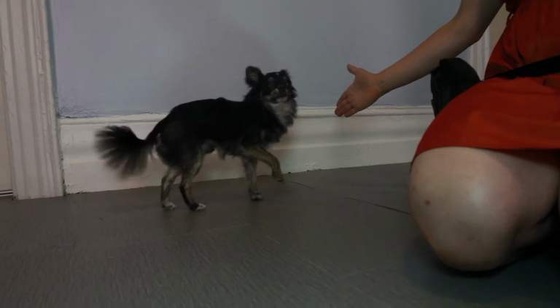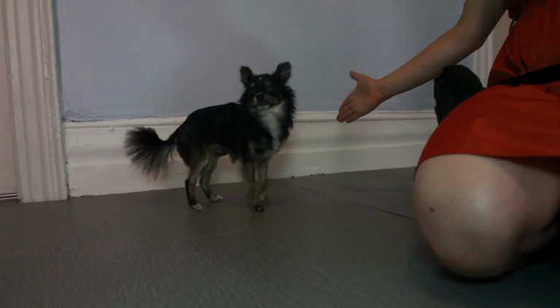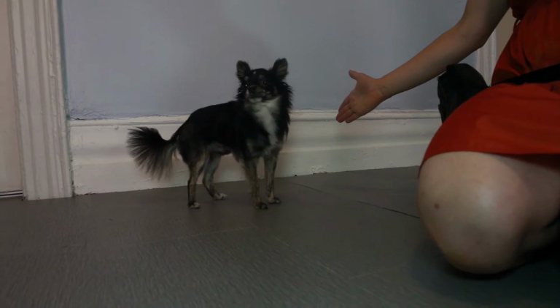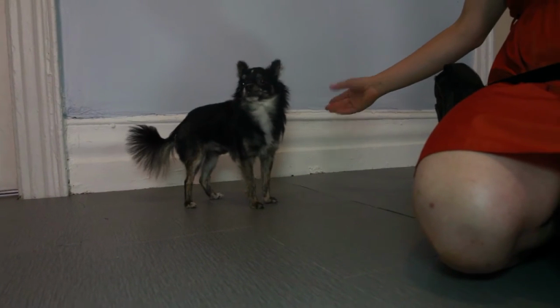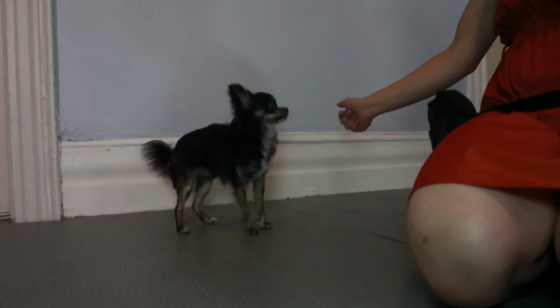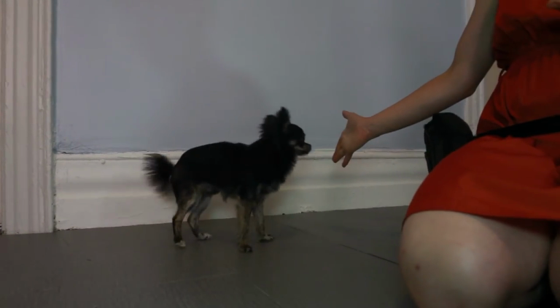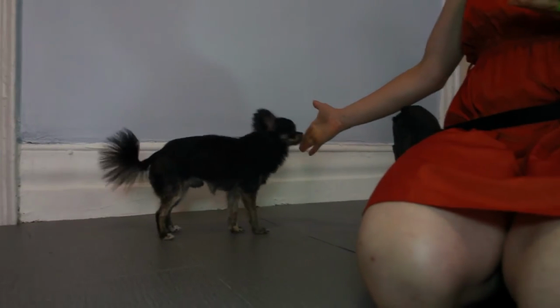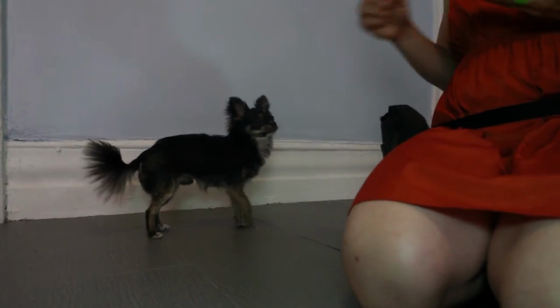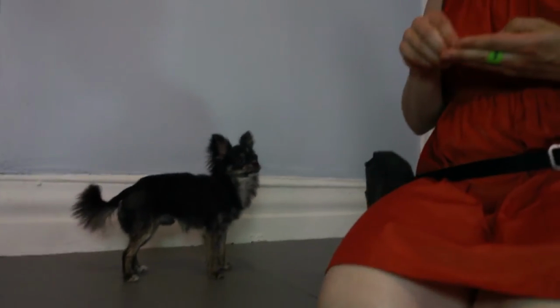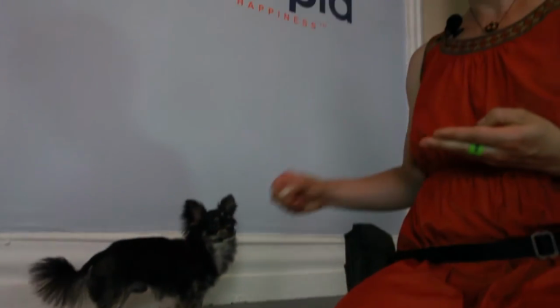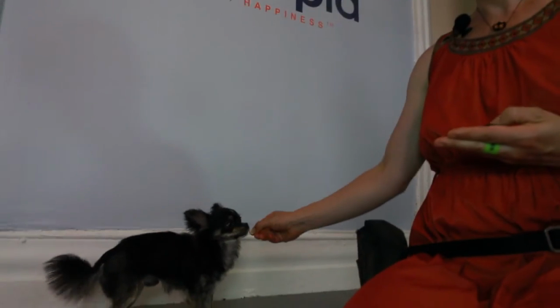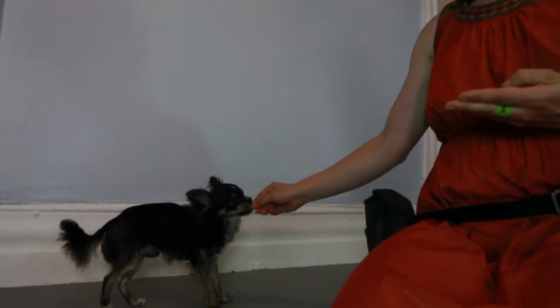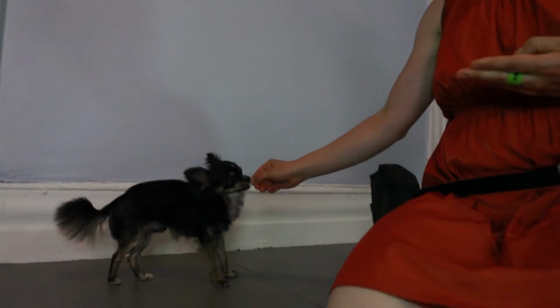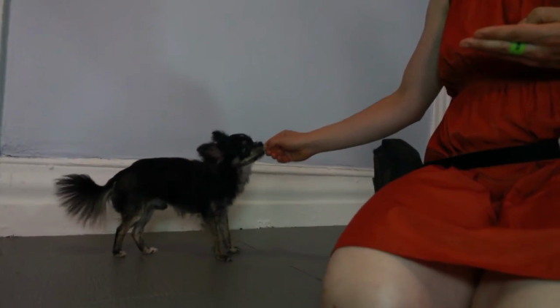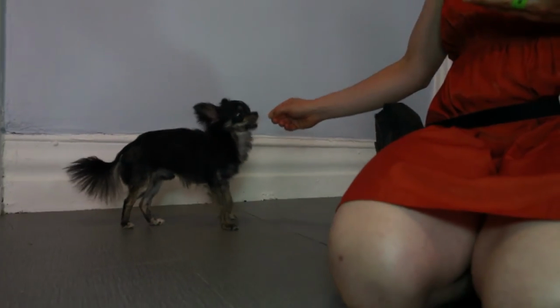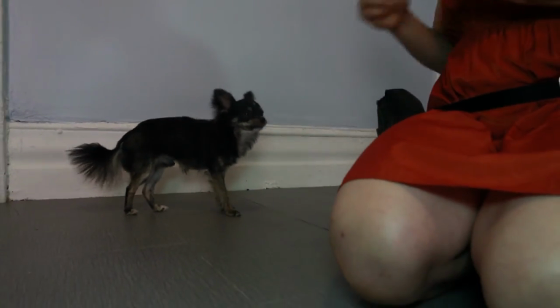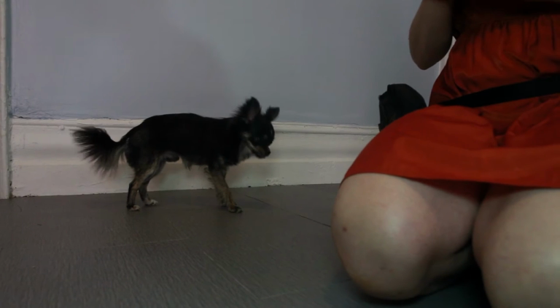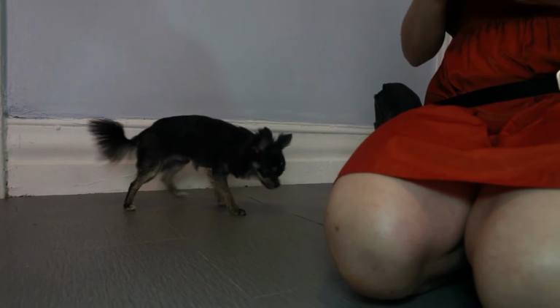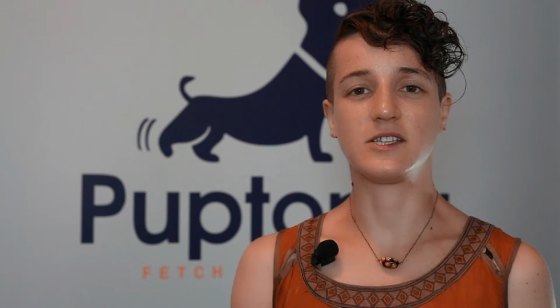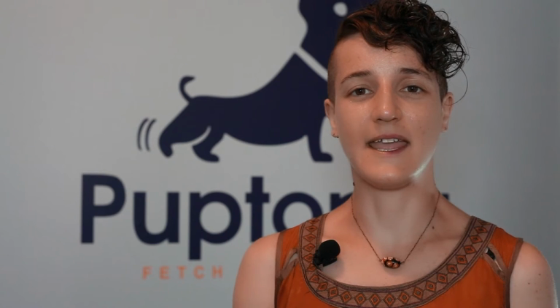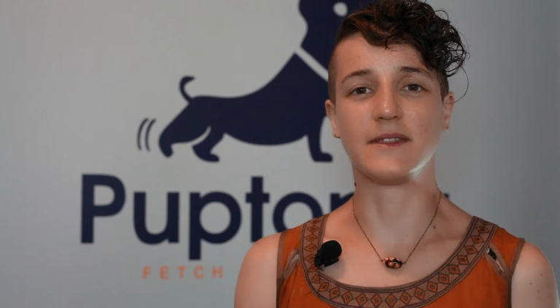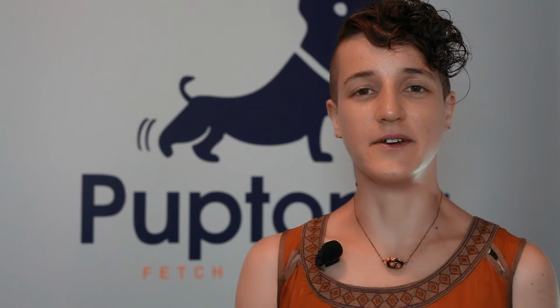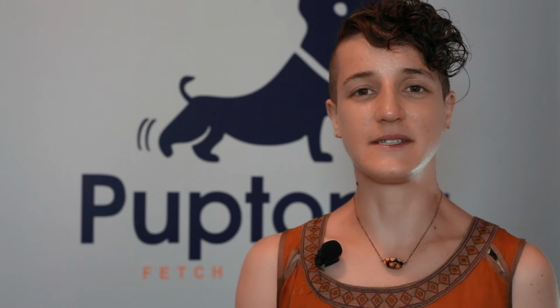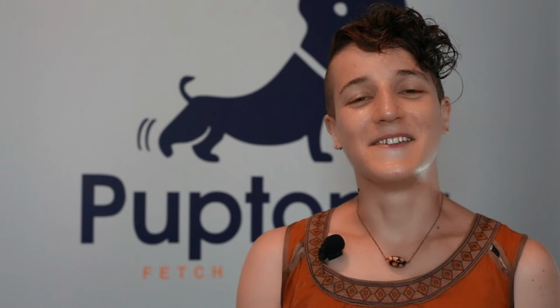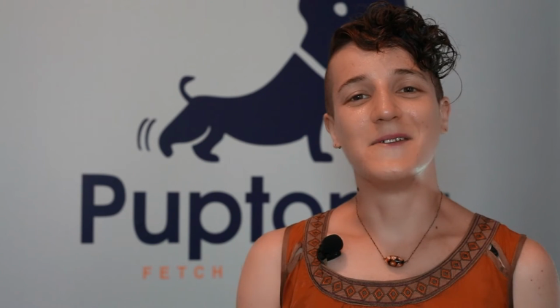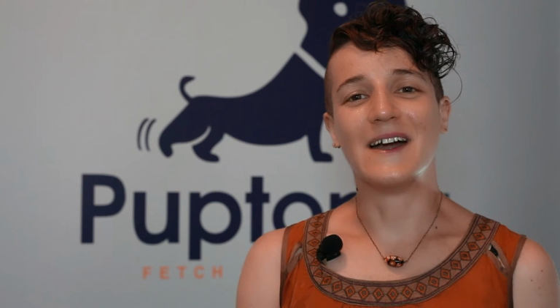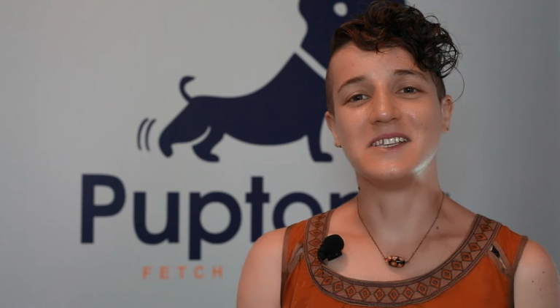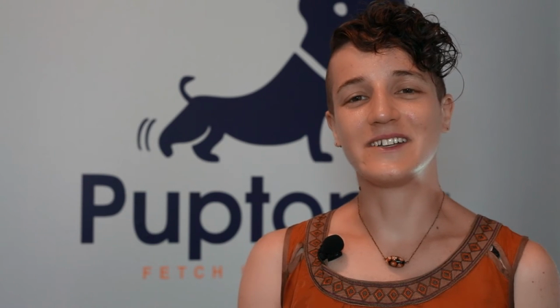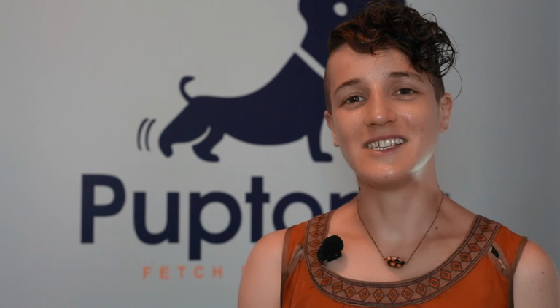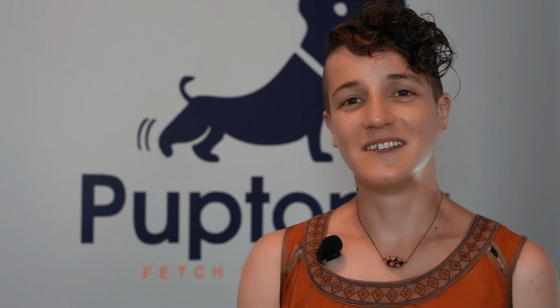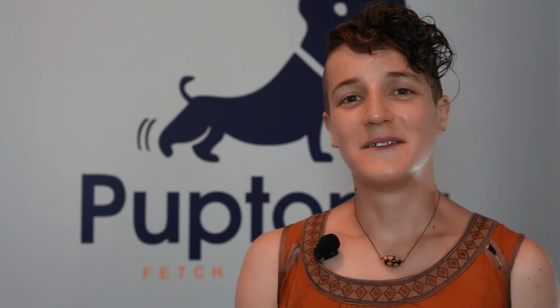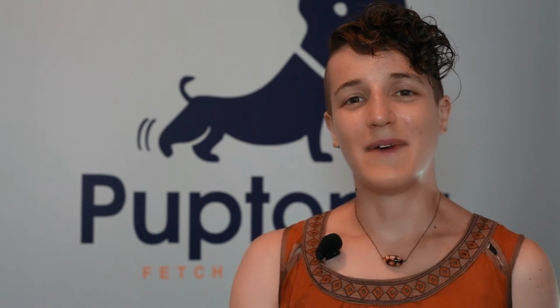Repeat this over and over again, and eventually add the word 'touch' right before your dog touches your hand with their nose. So now you know how to teach your dog touch. Bye!